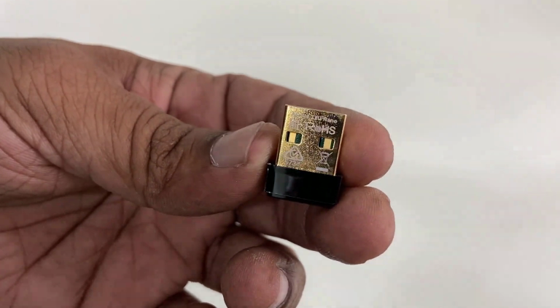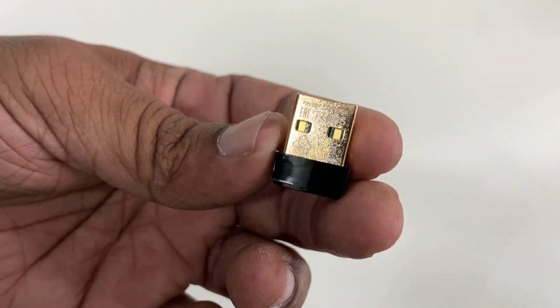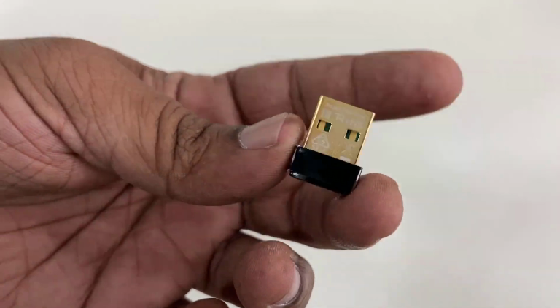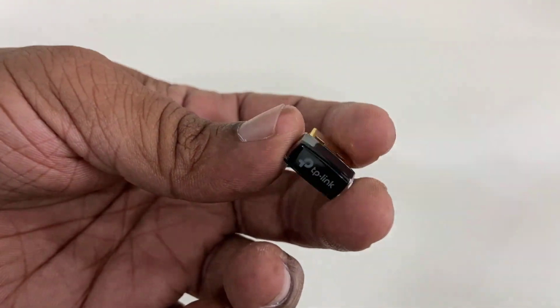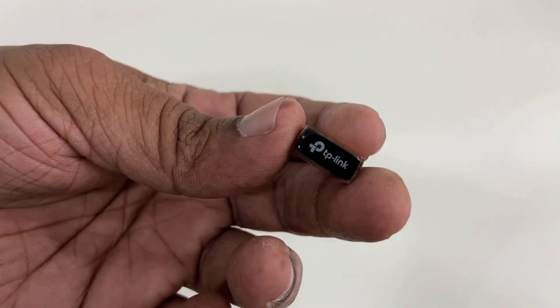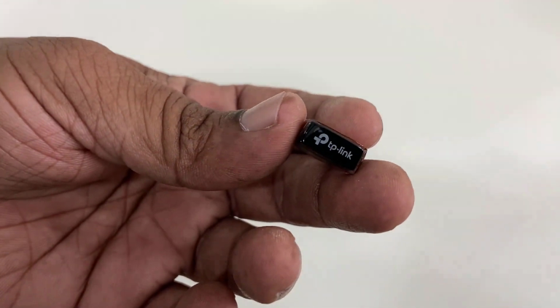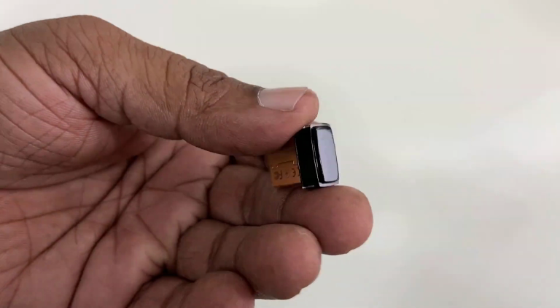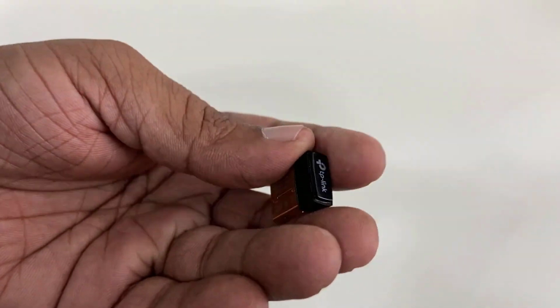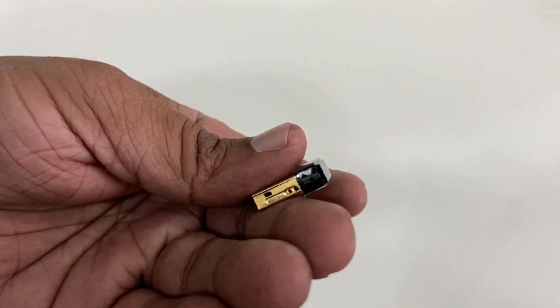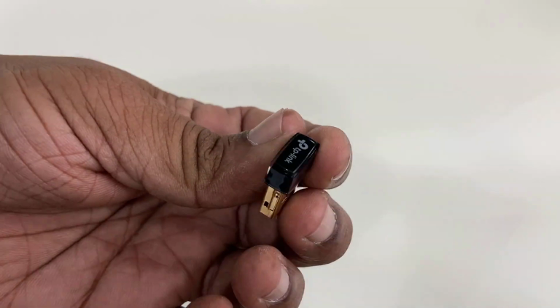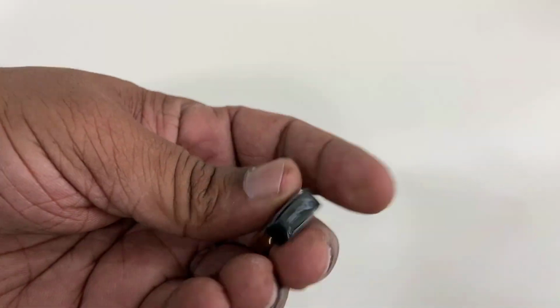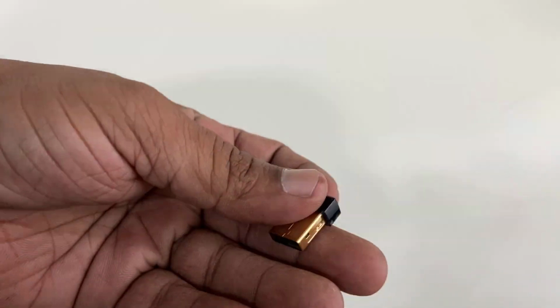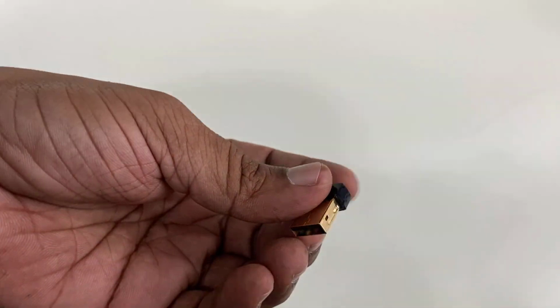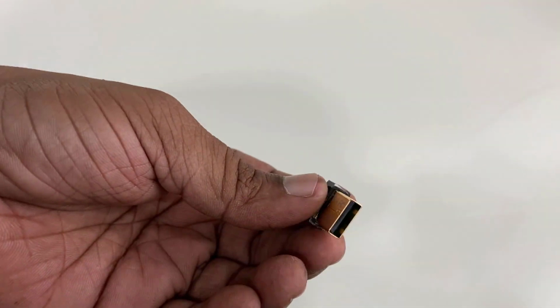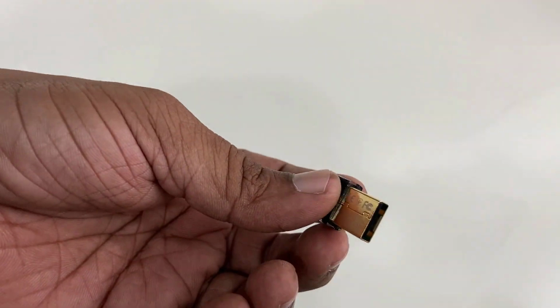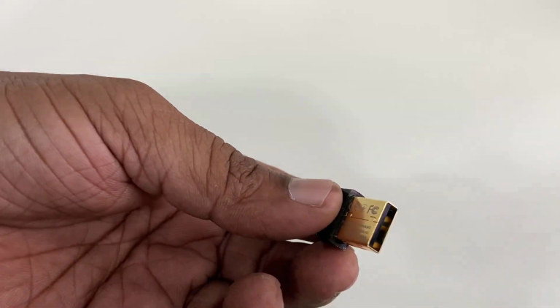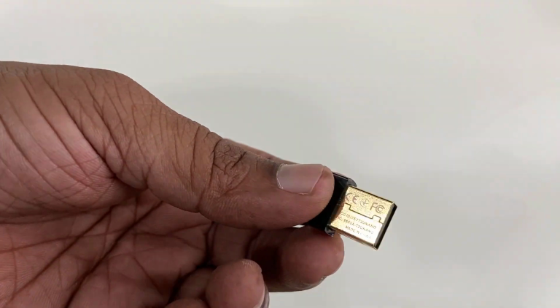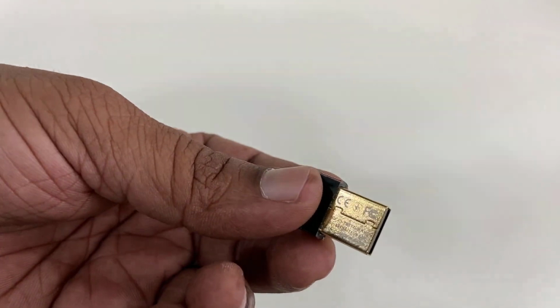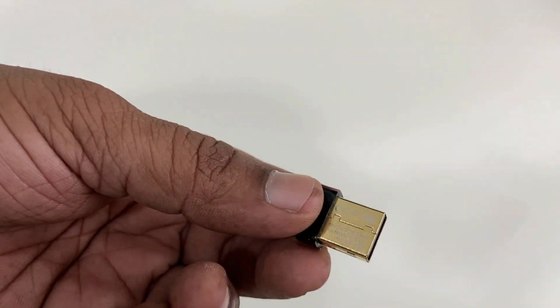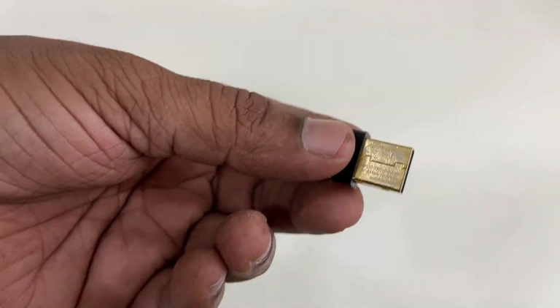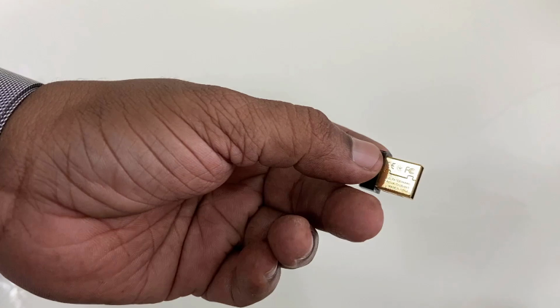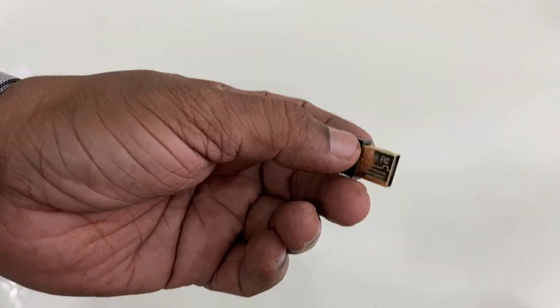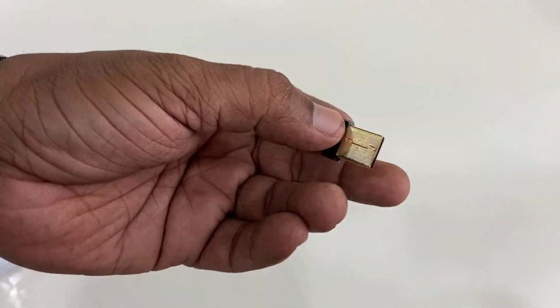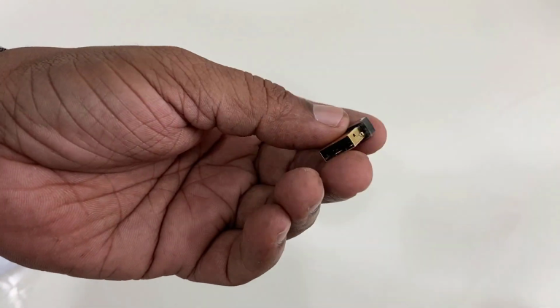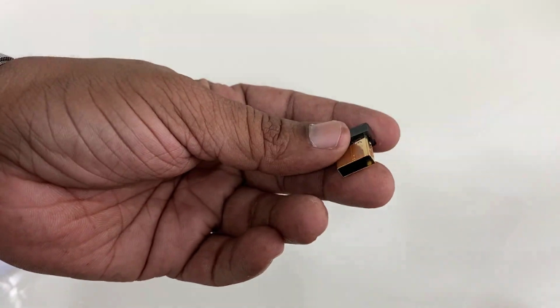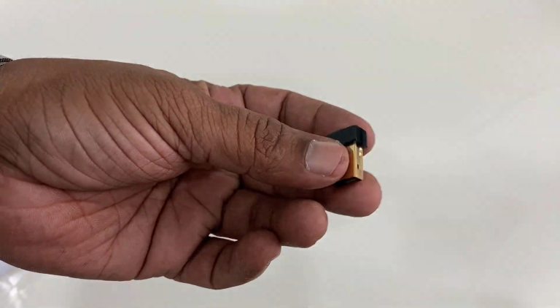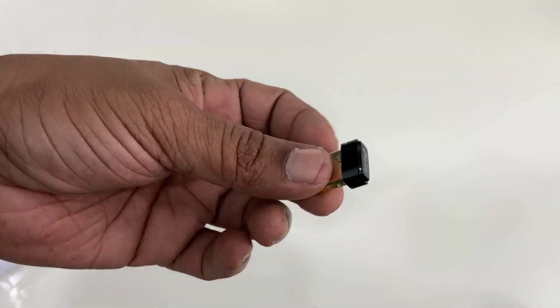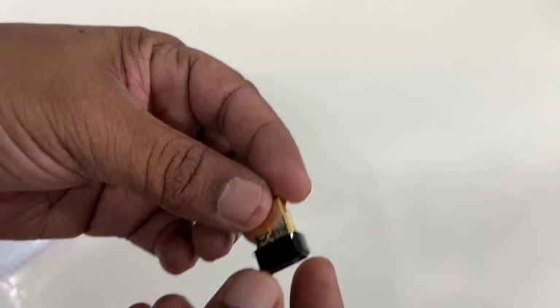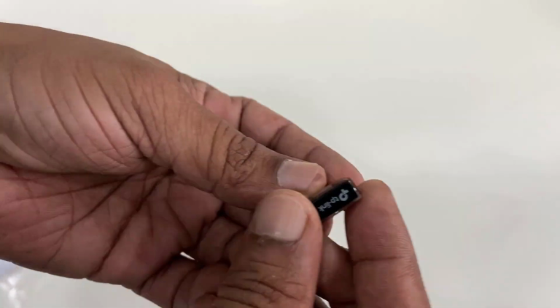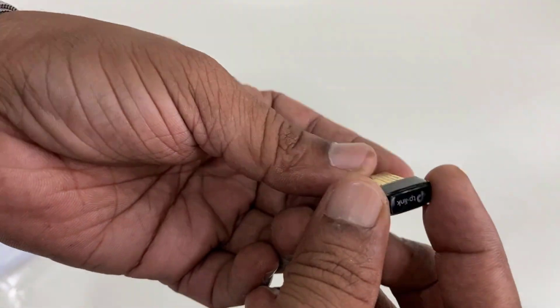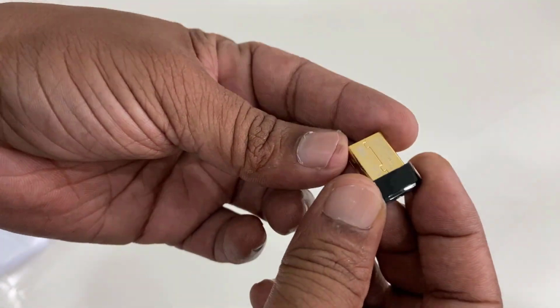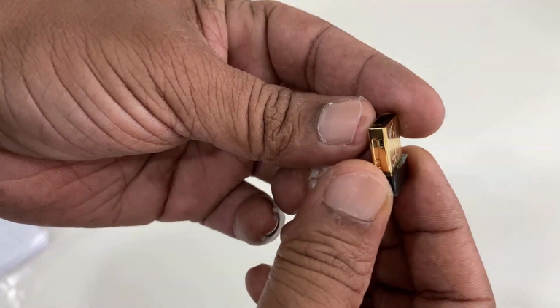So it's a dual band adapter — 5 GHz and 2.4 GHz. The build quality and finishing are very nice on this TP-Link wireless adapter.